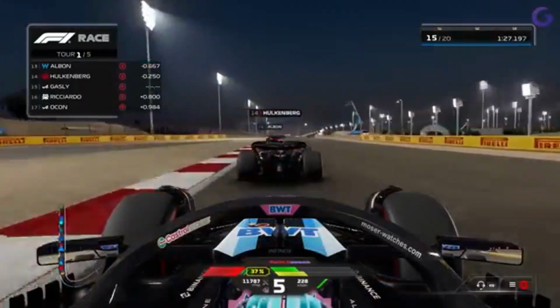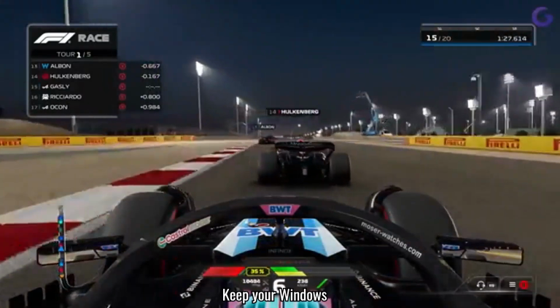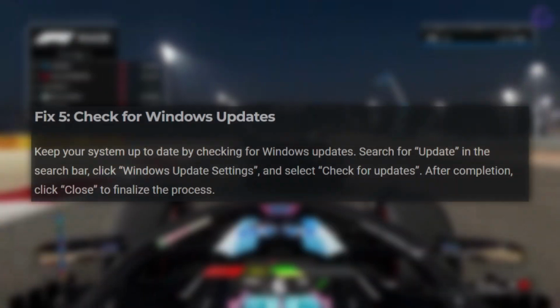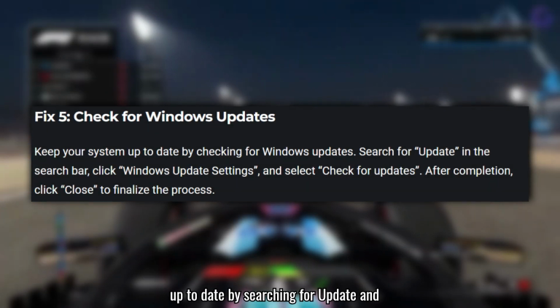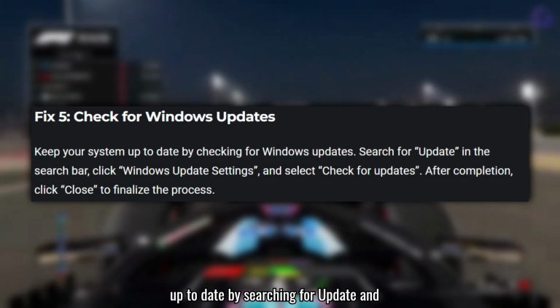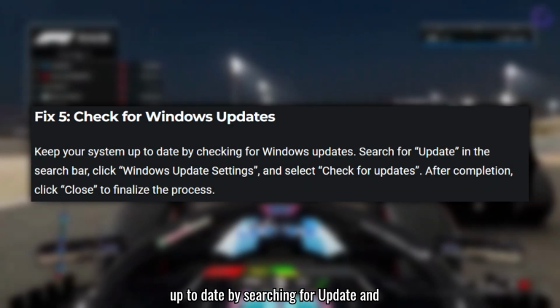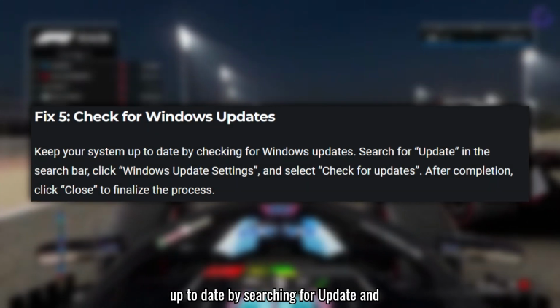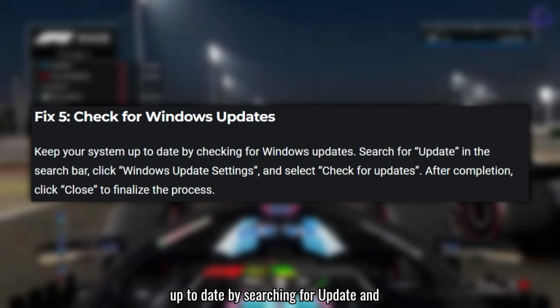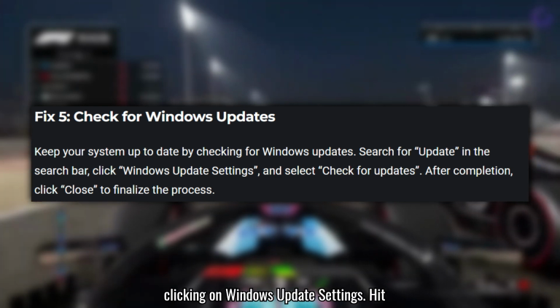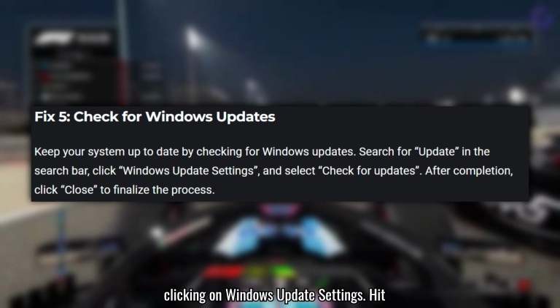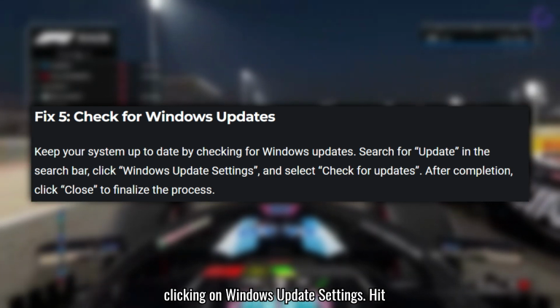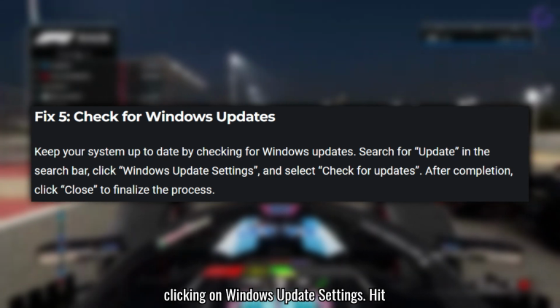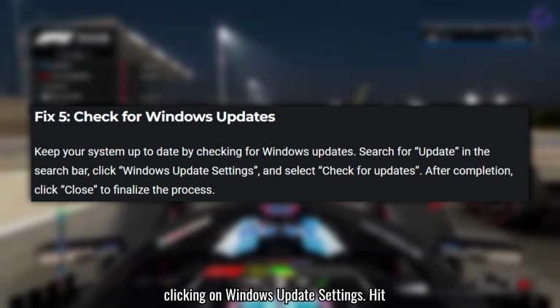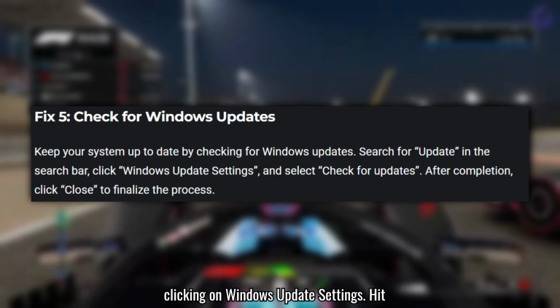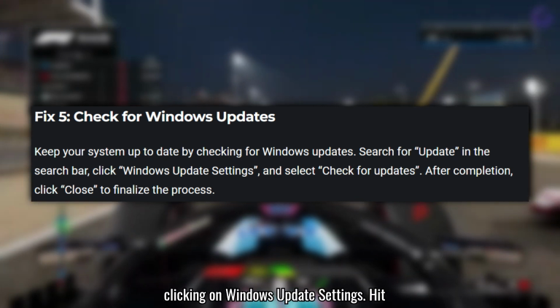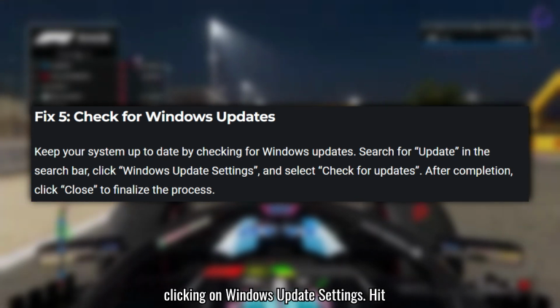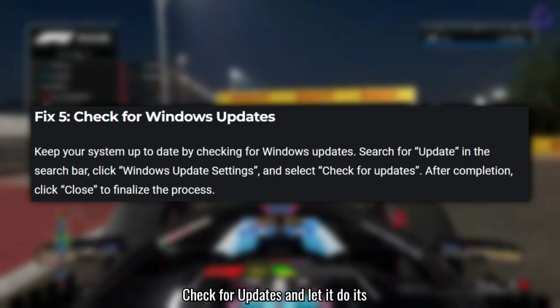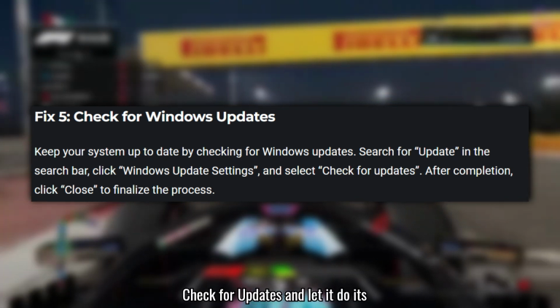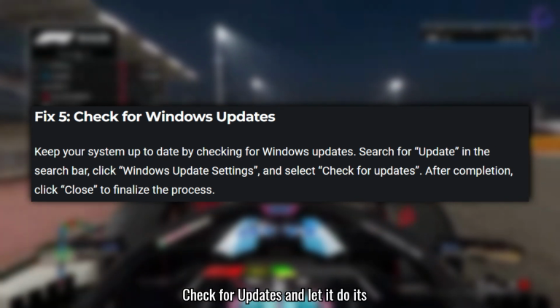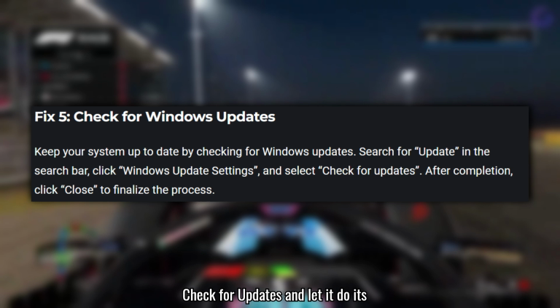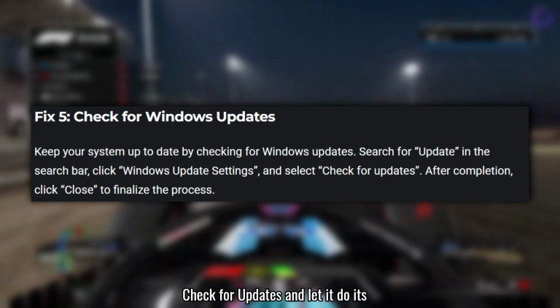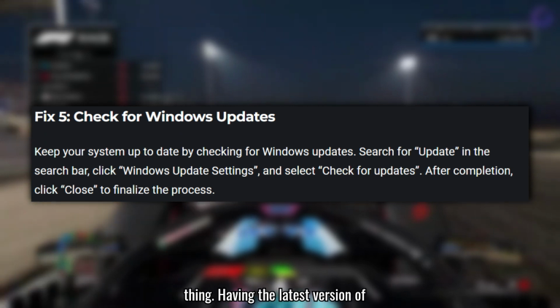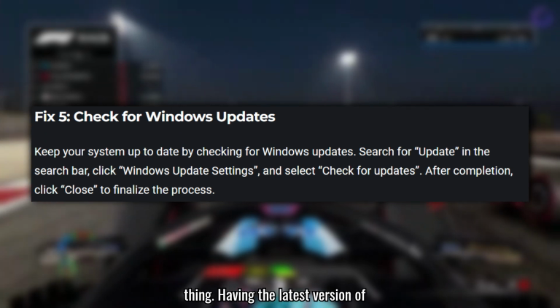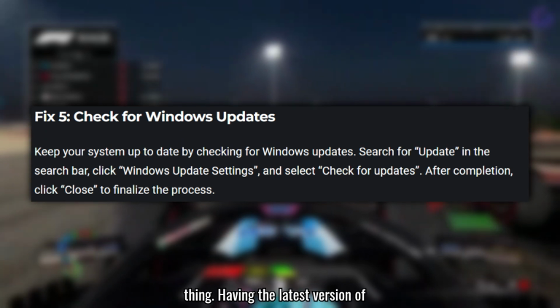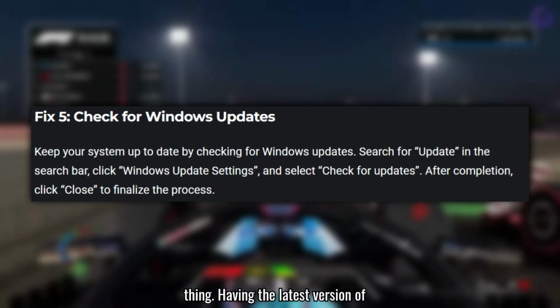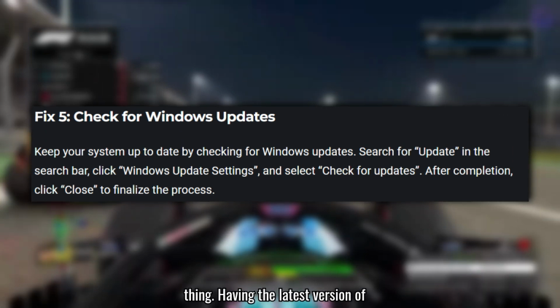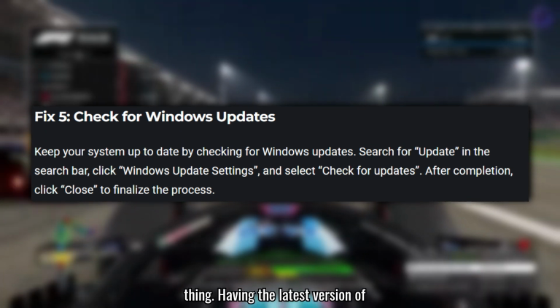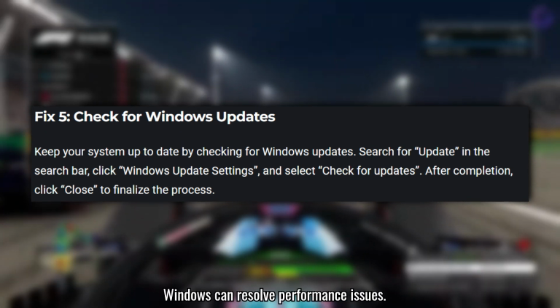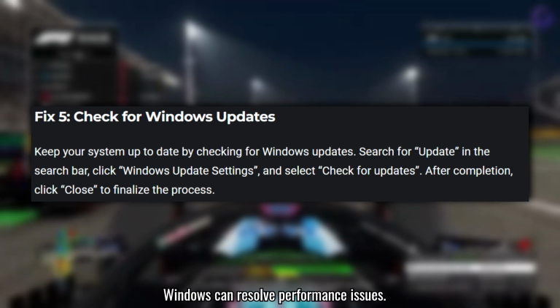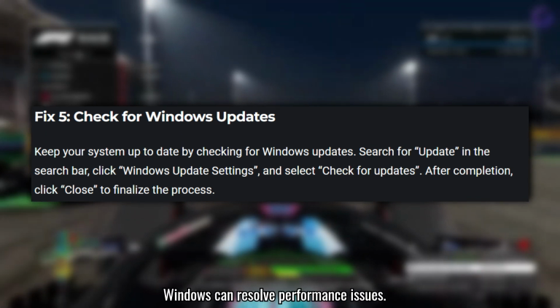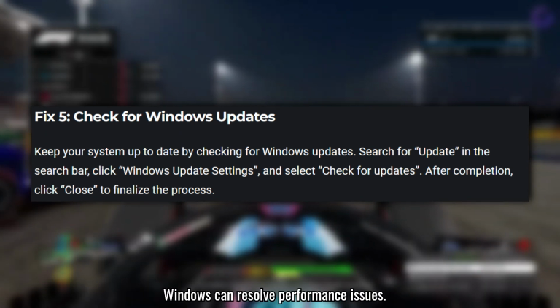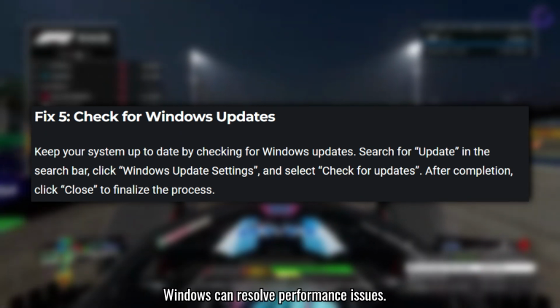Keep your Windows up to date by searching for Update and clicking on Windows Update settings. Hit Check for Updates and let it do its thing. Having the latest version of Windows can resolve performance issues.